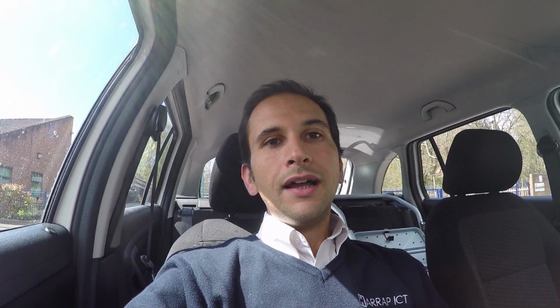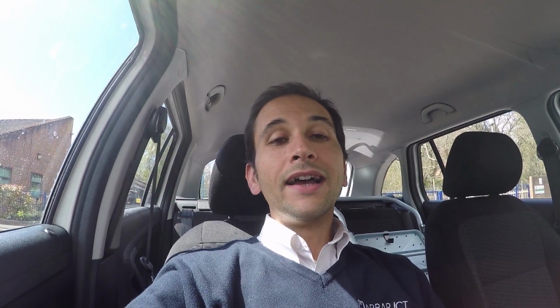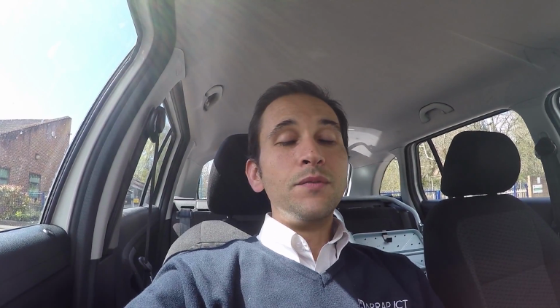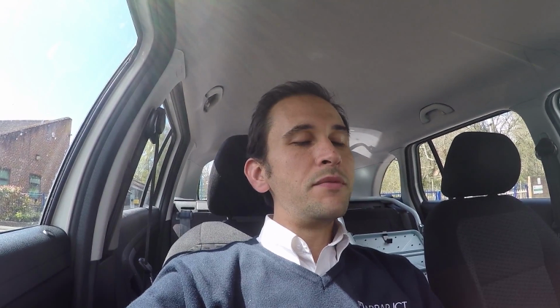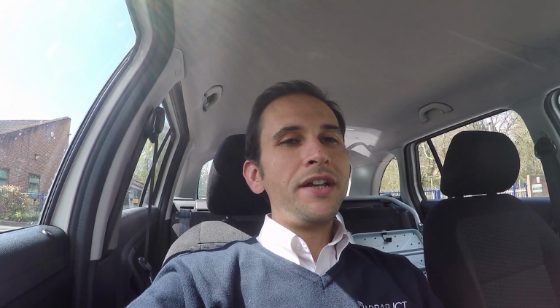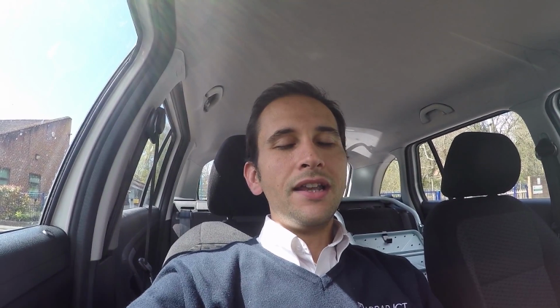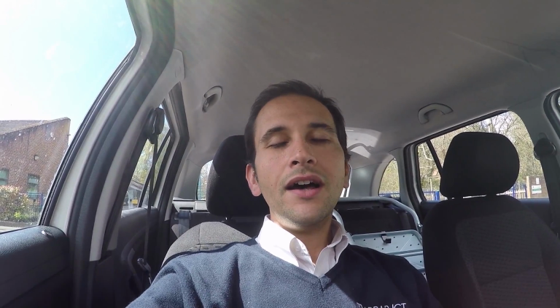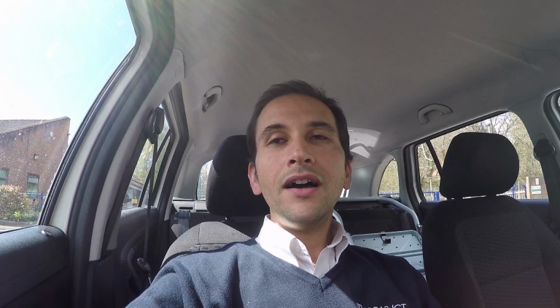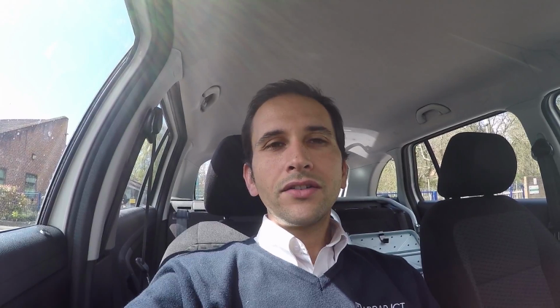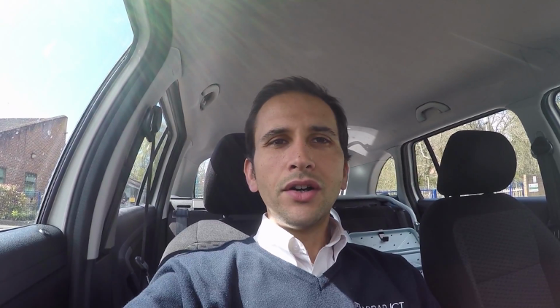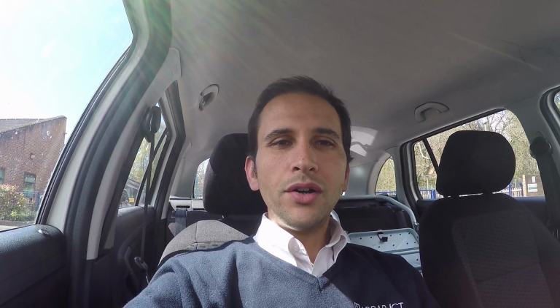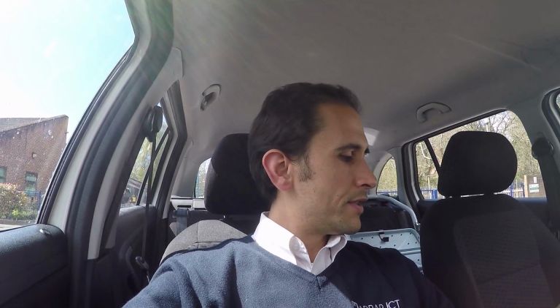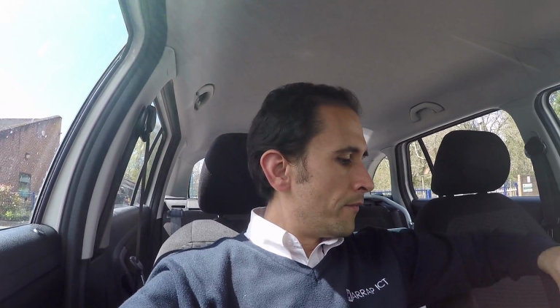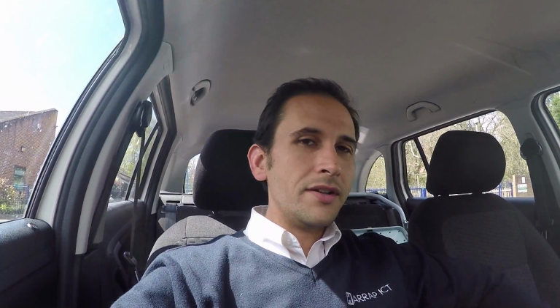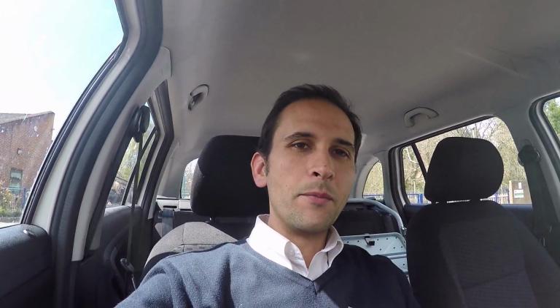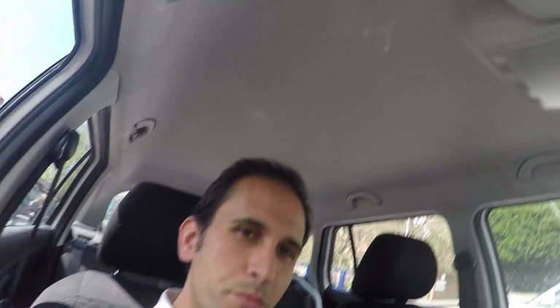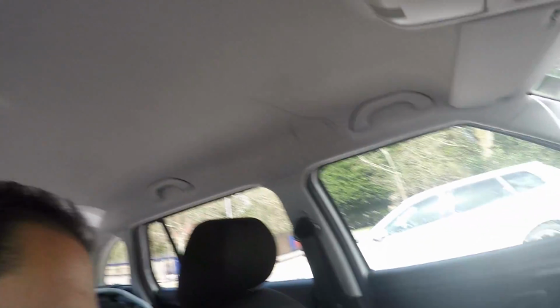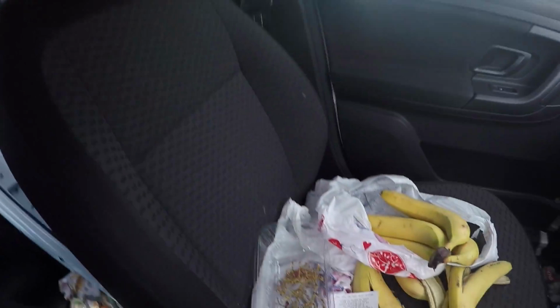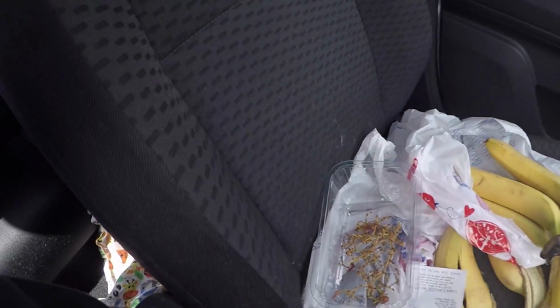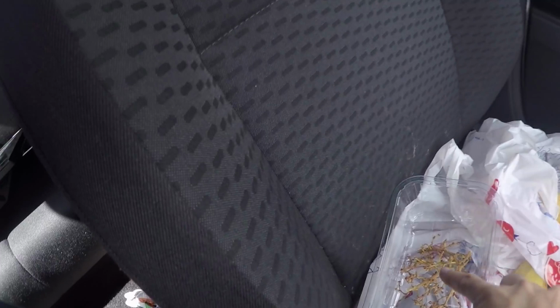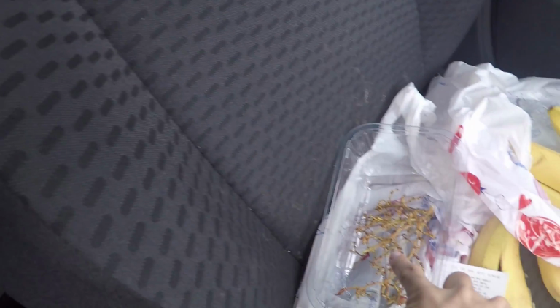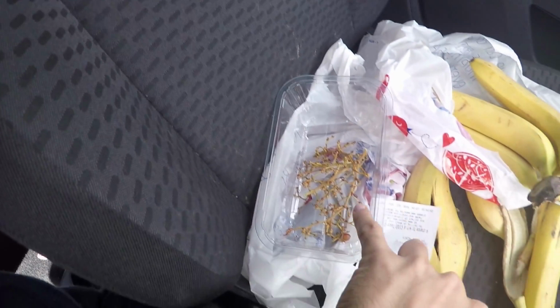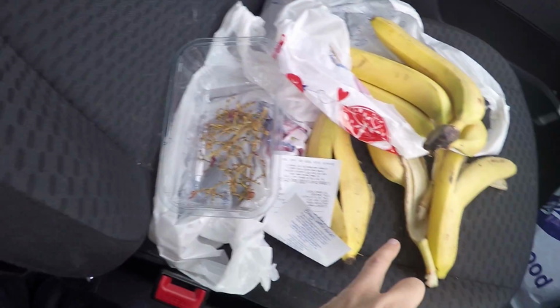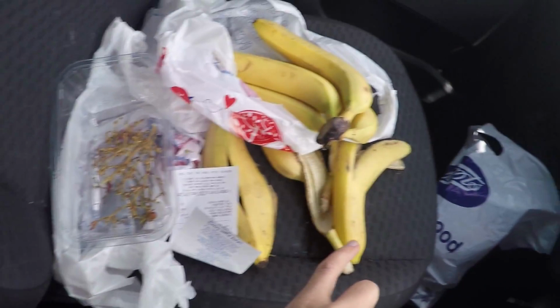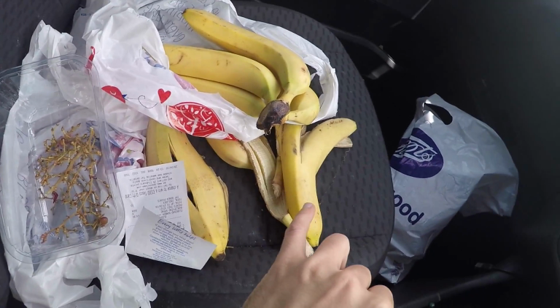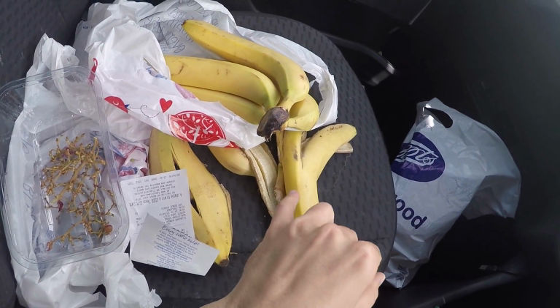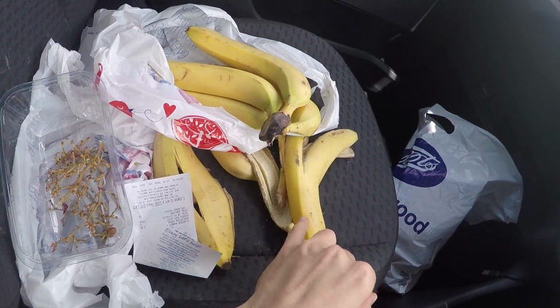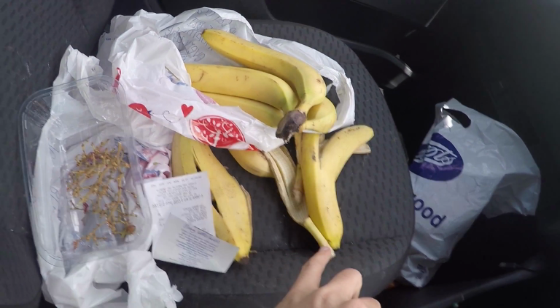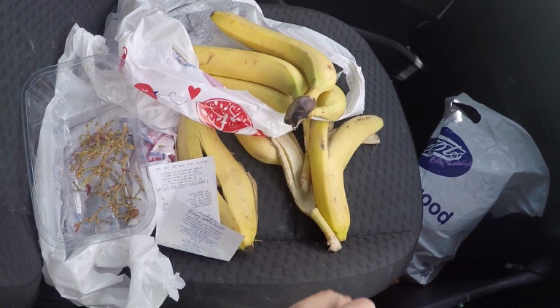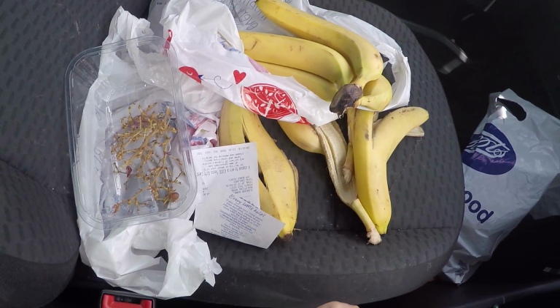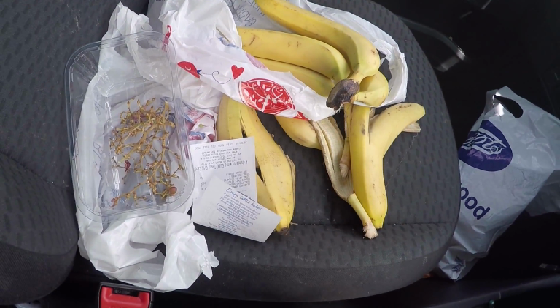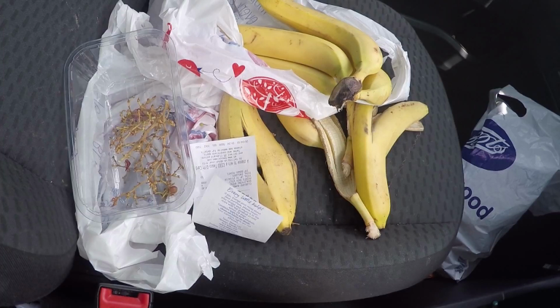Hi guys and welcome to my channel — I love carbs. I was having my lunch break, tucked into some grapes, and then I had some bananas. Very yummy.